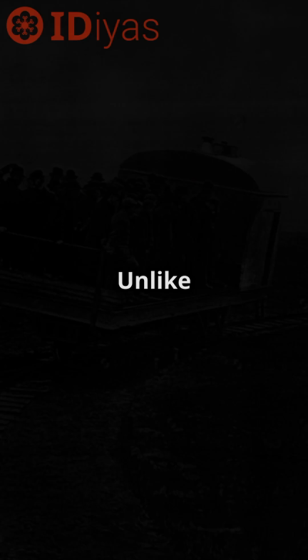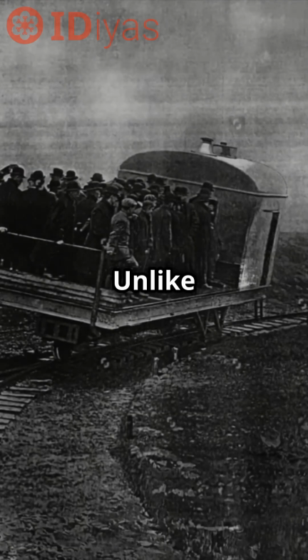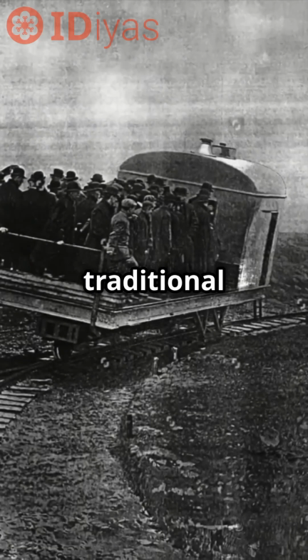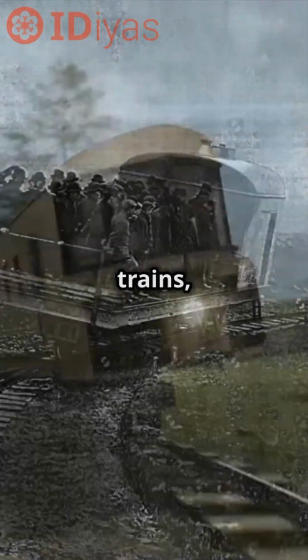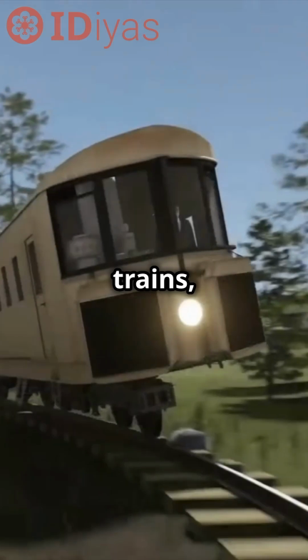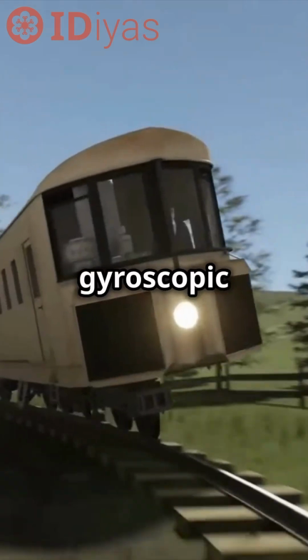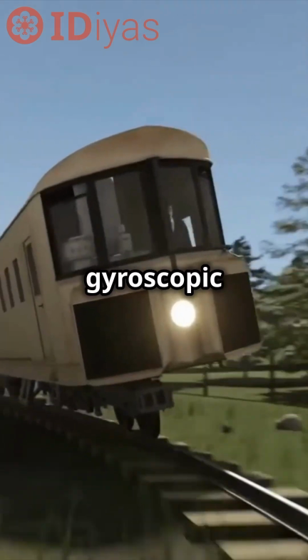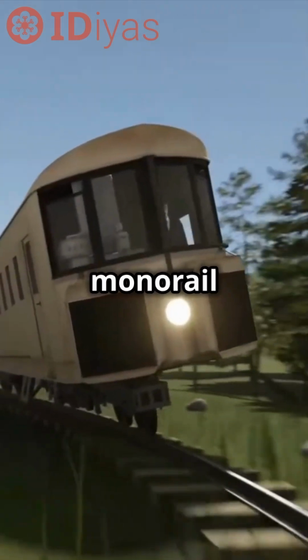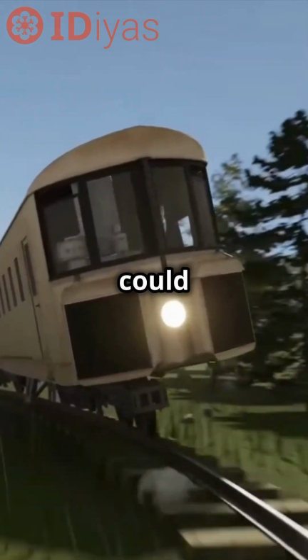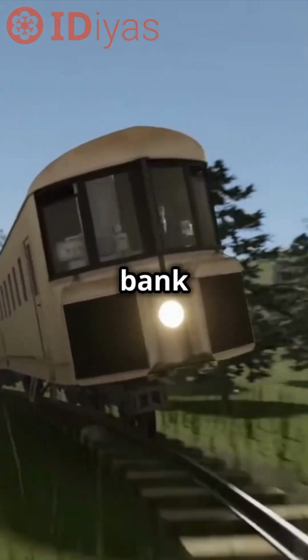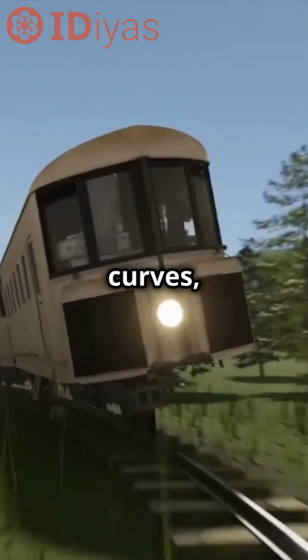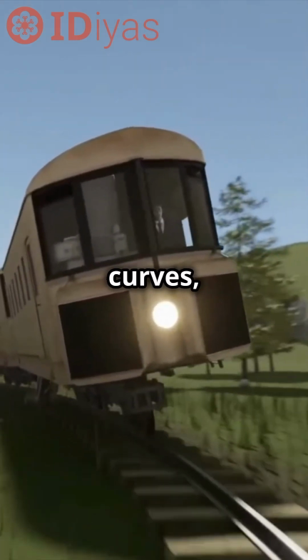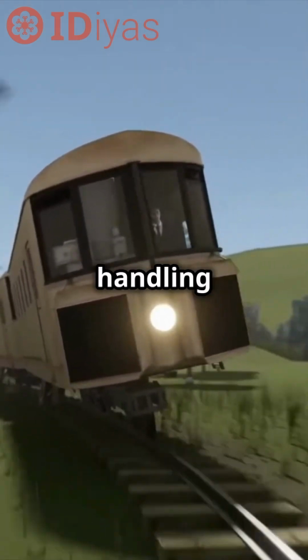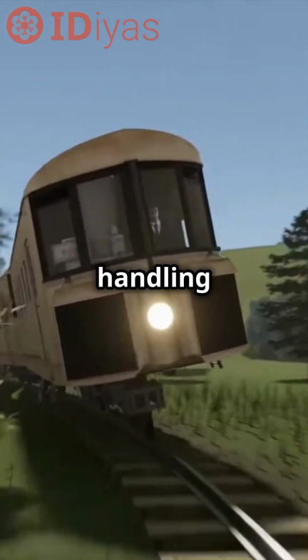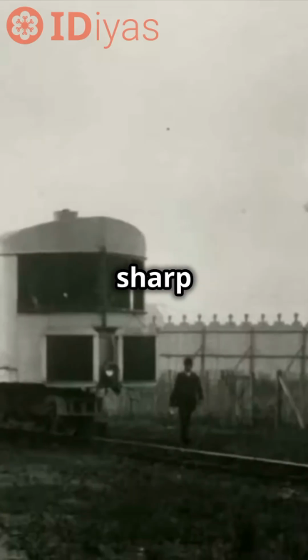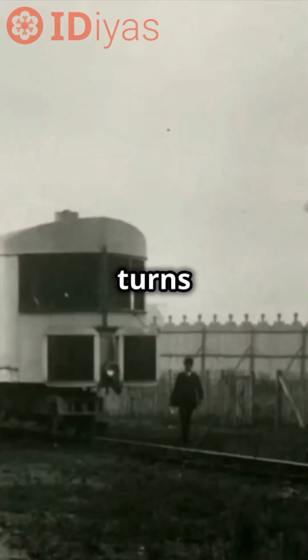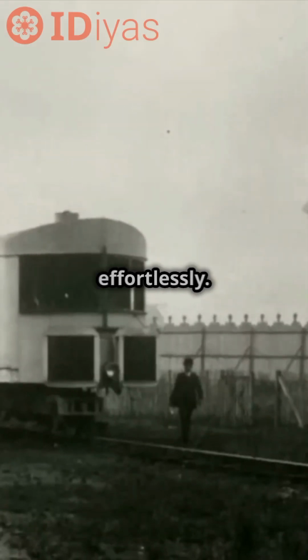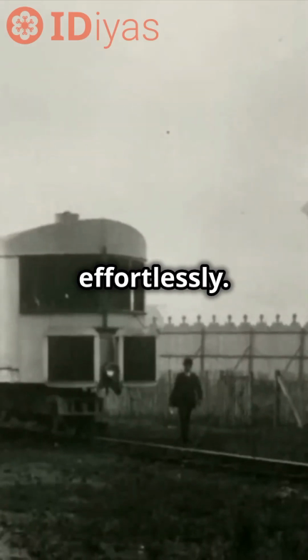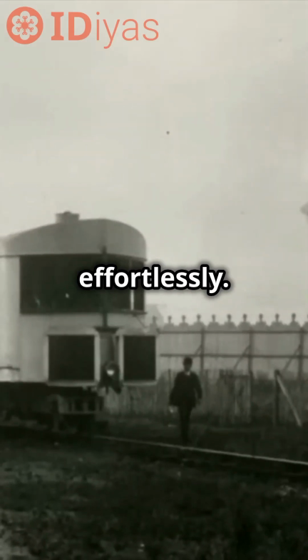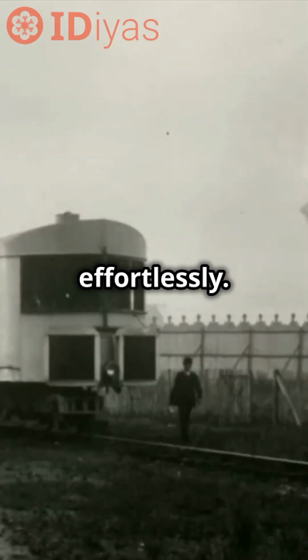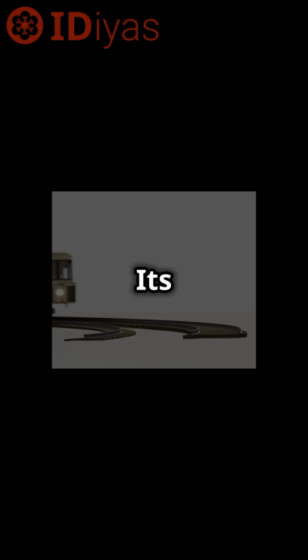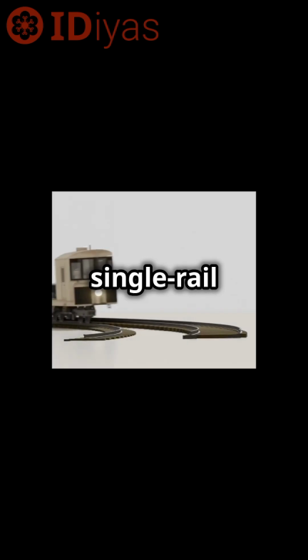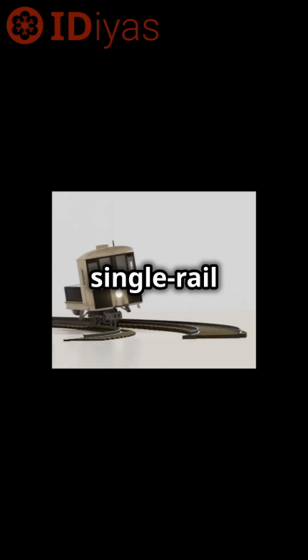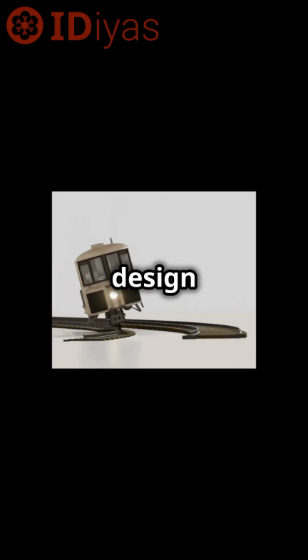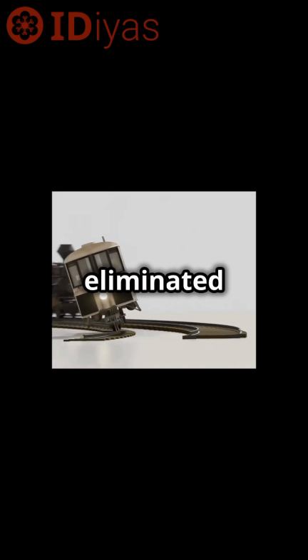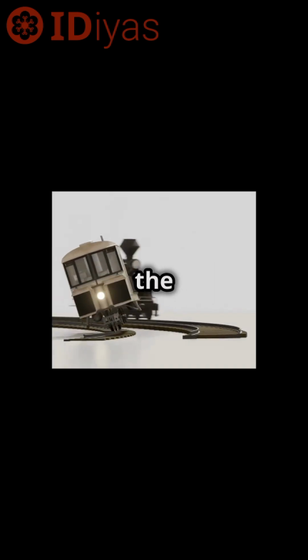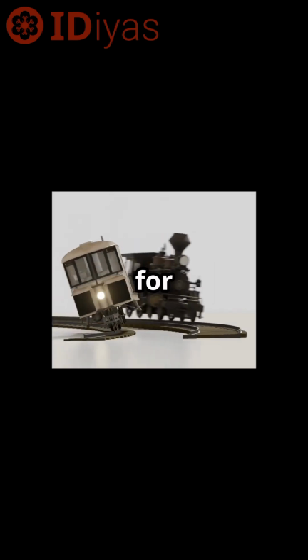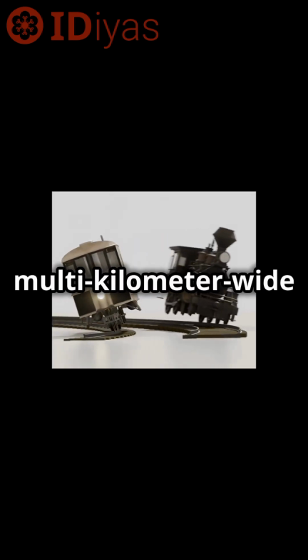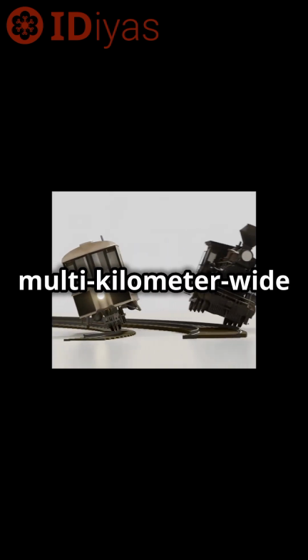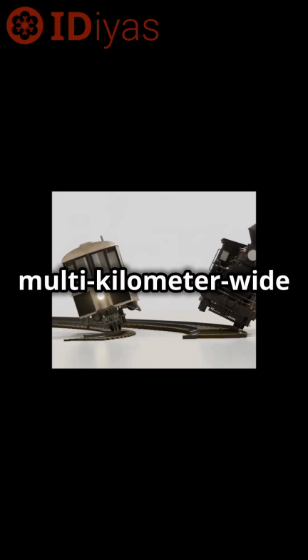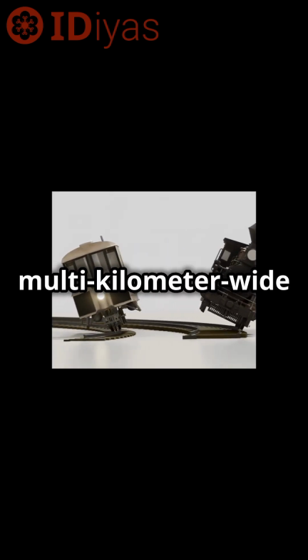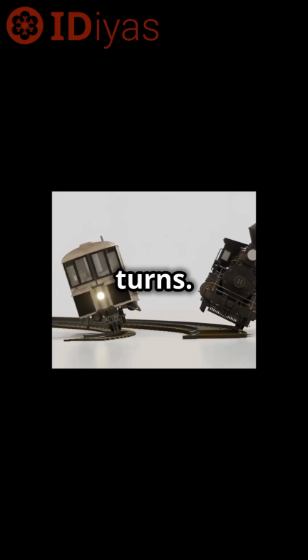Why was it unique? Unlike traditional trains, the gyroscopic monorail could bank into curves, handling sharp turns effortlessly. Its single rail design eliminated the need for multi-kilometer wide turns.